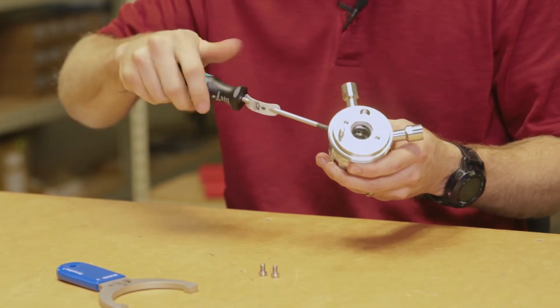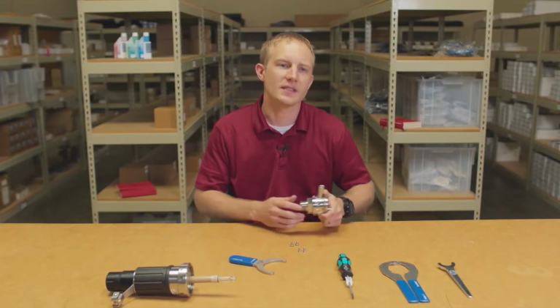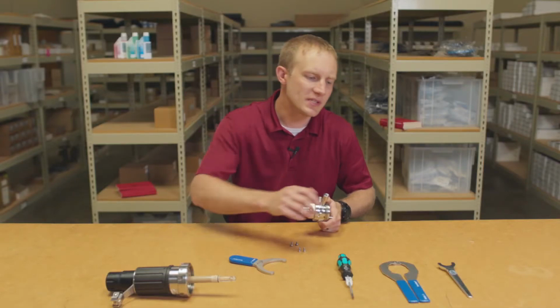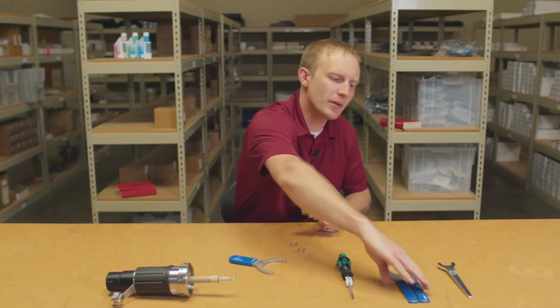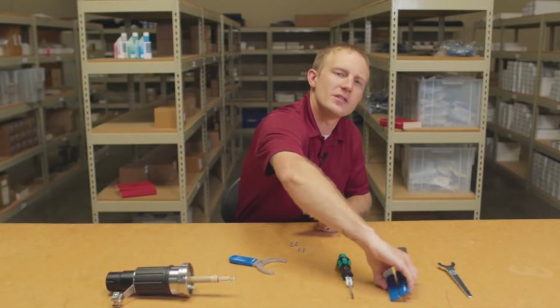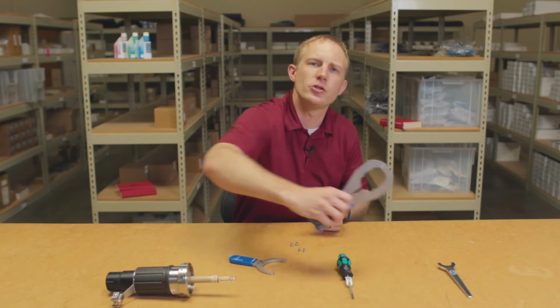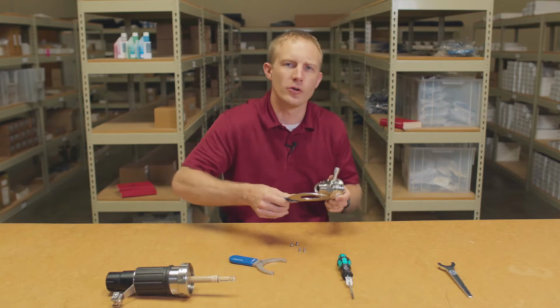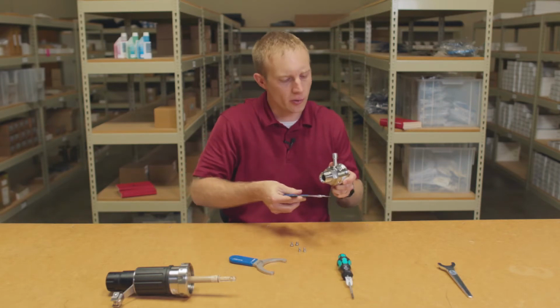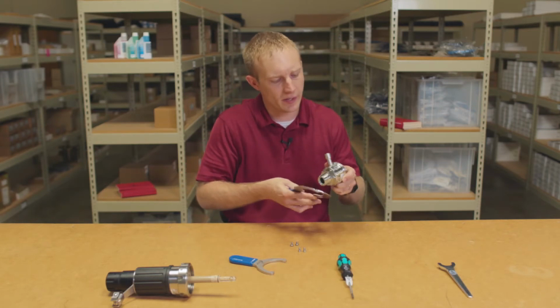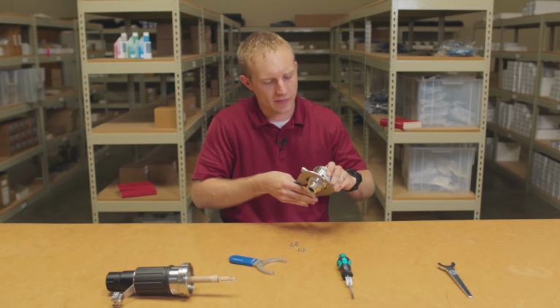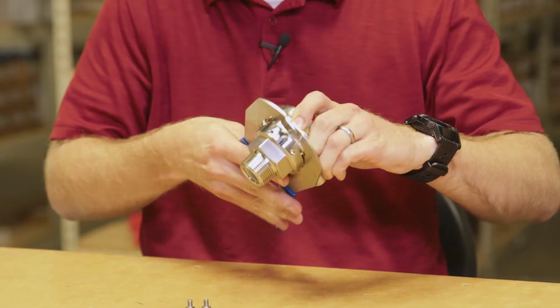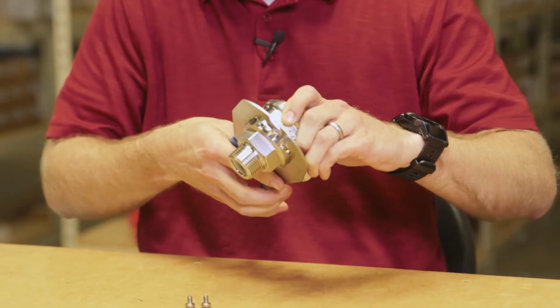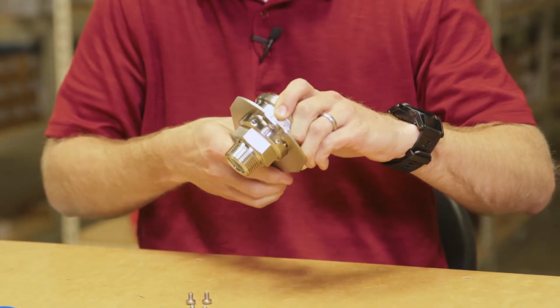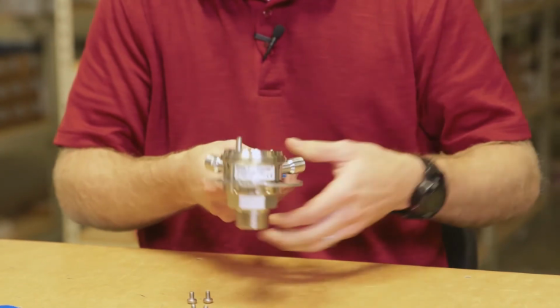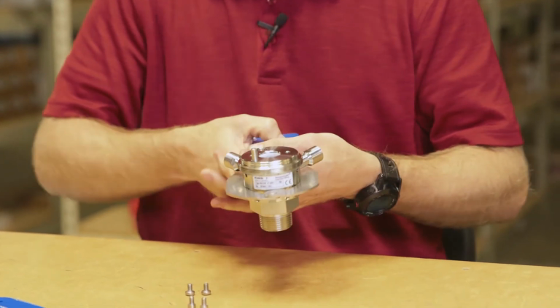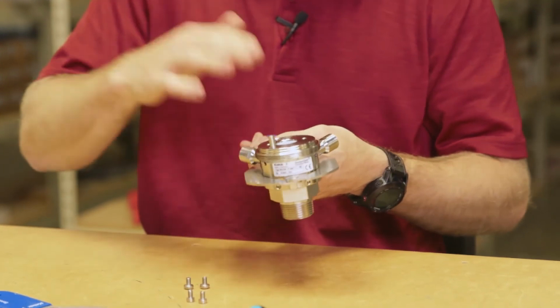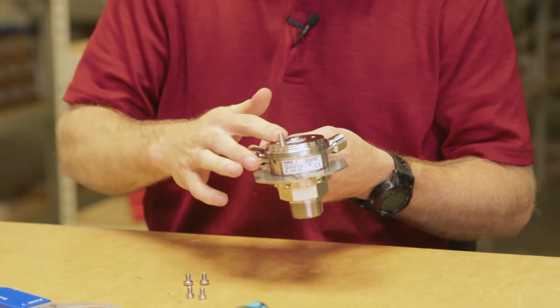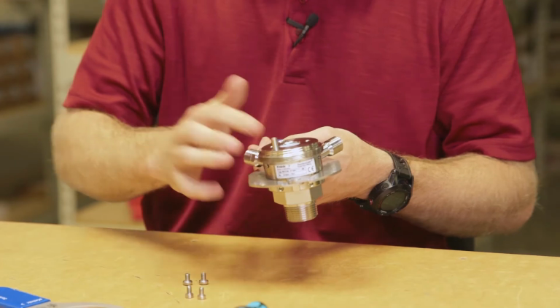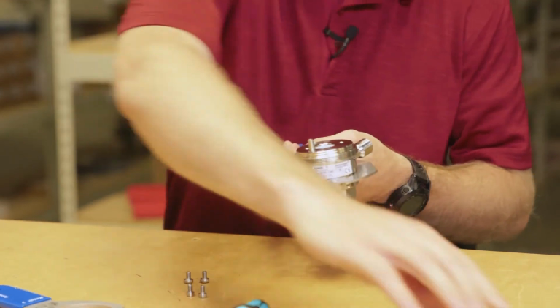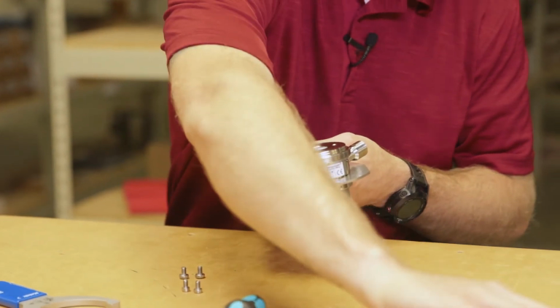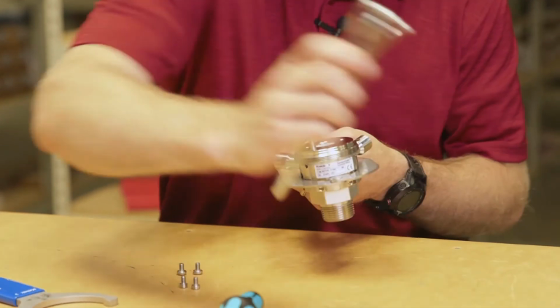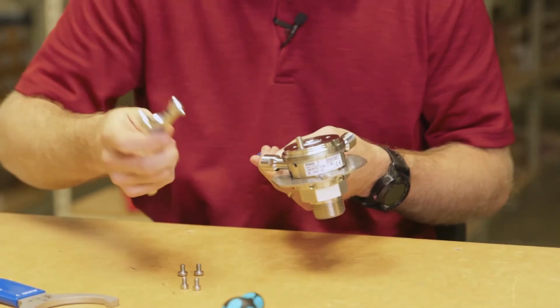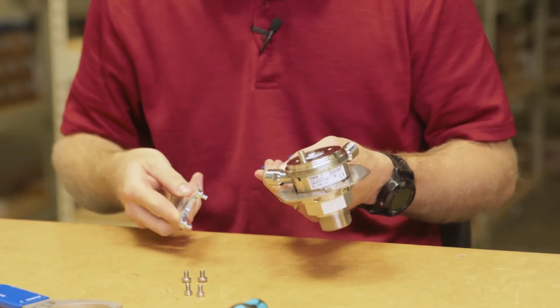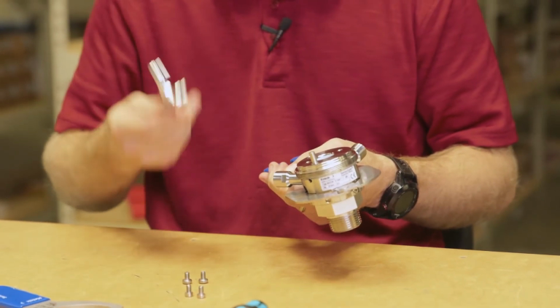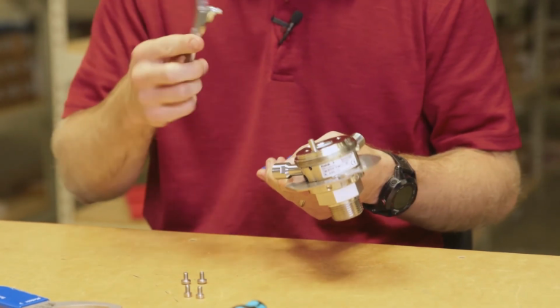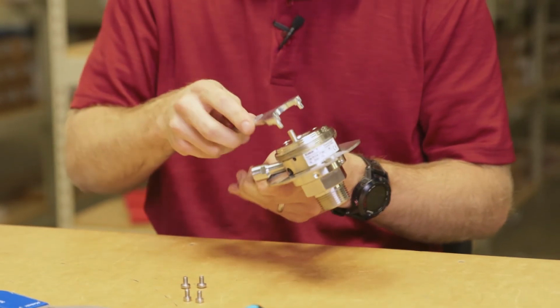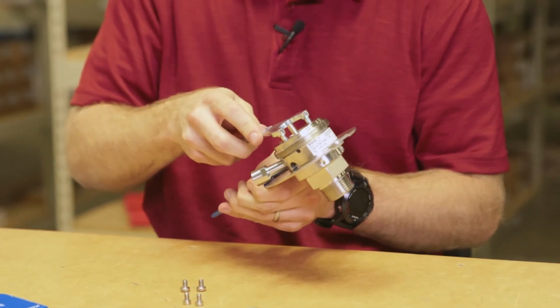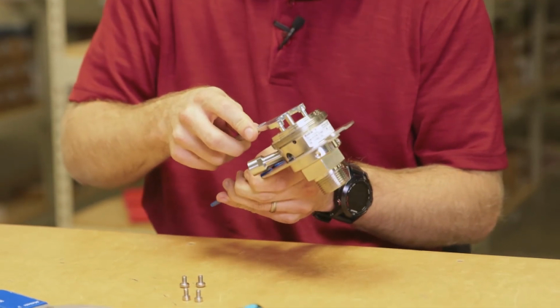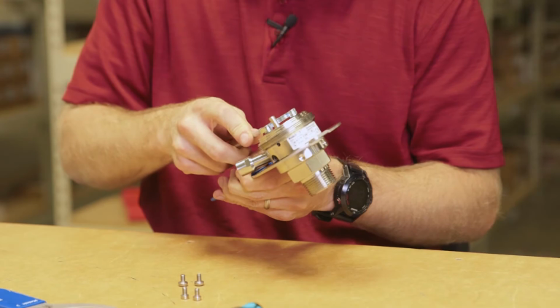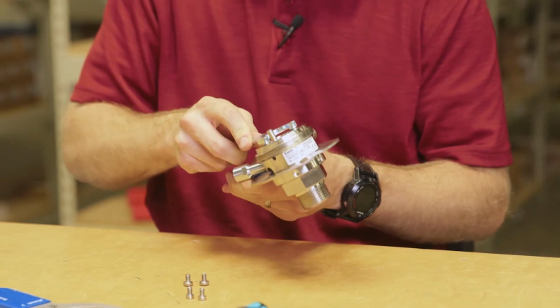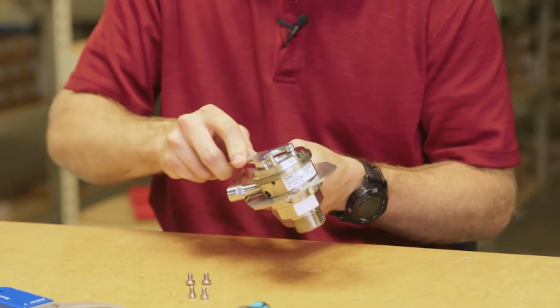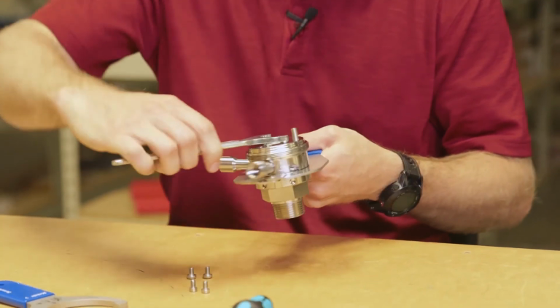Next, position the pliers in the two grooves located underneath the screw connections, and remove the cleaning and calibration chamber from the process connection using spanning wrench number five from our service tool set.